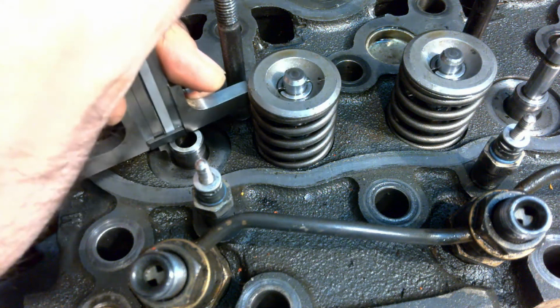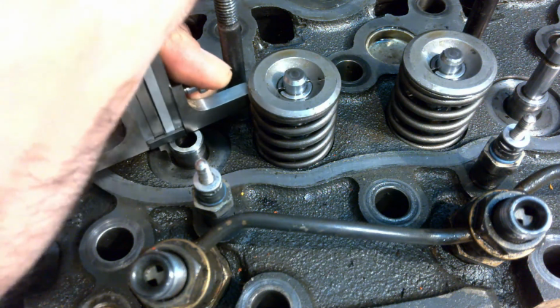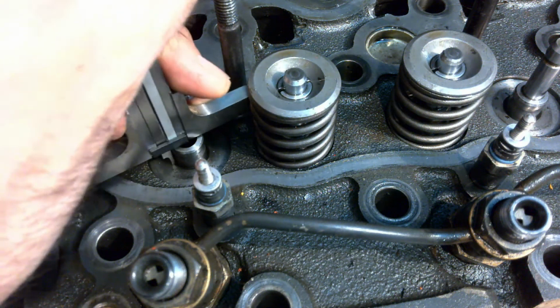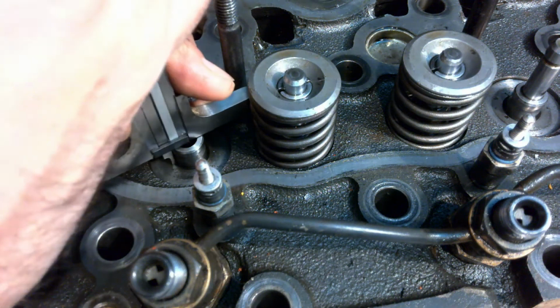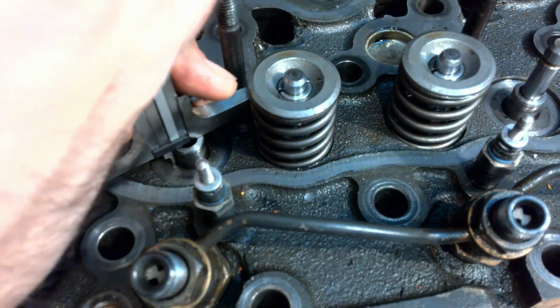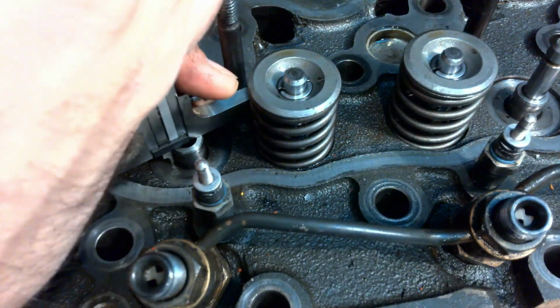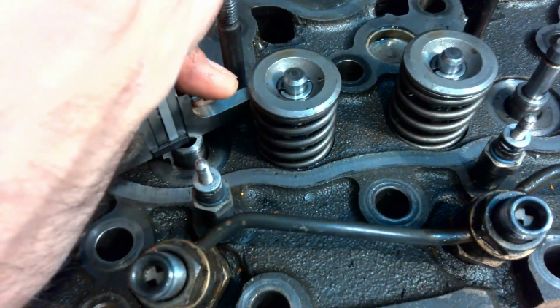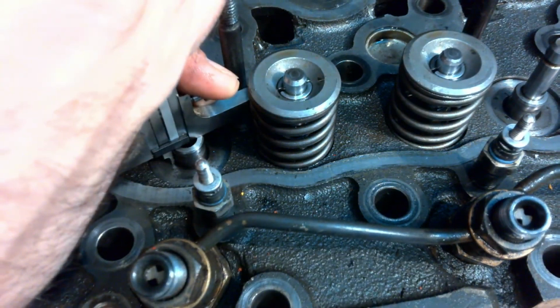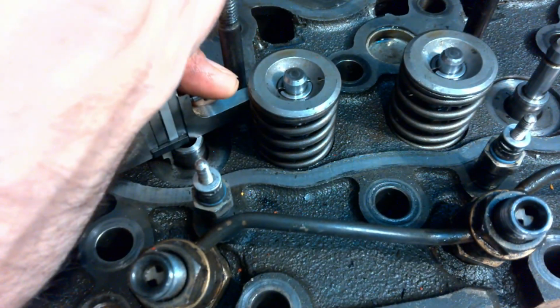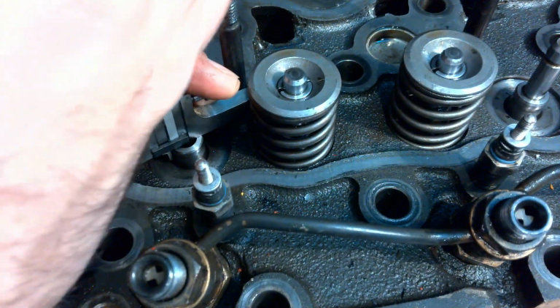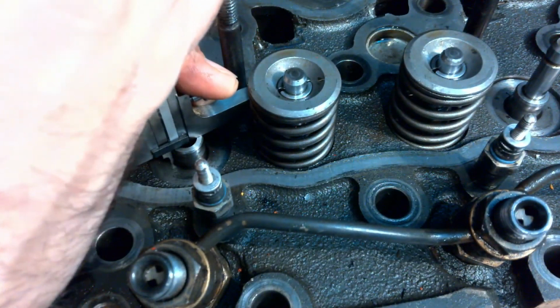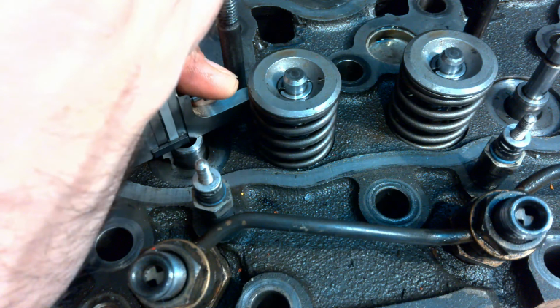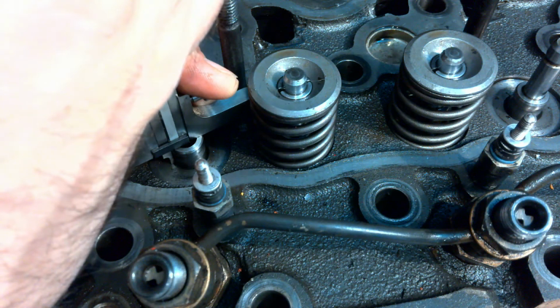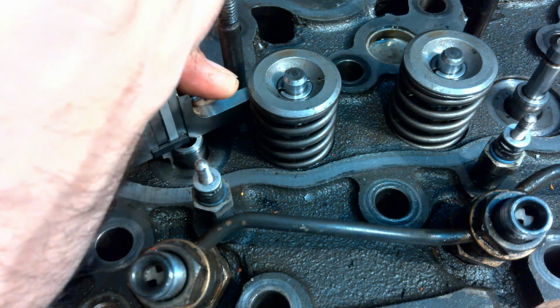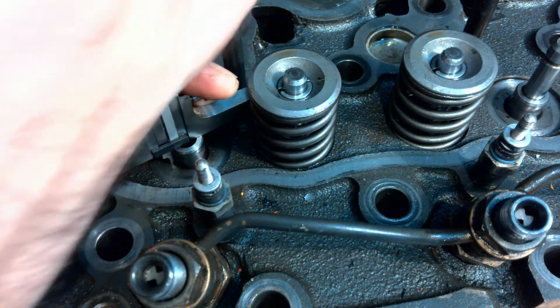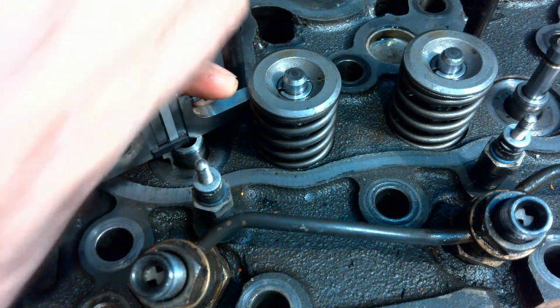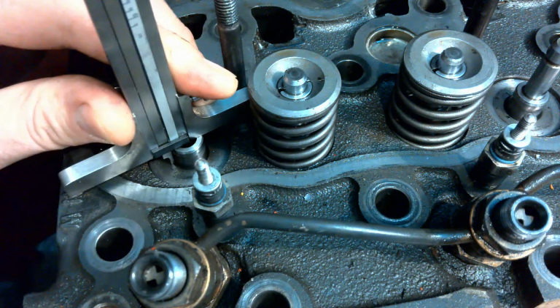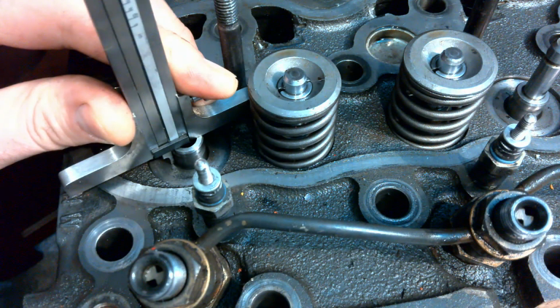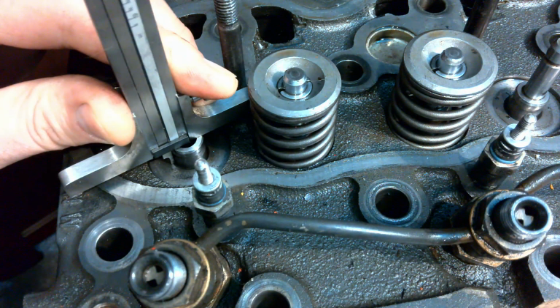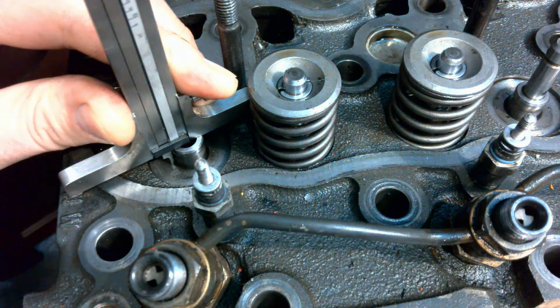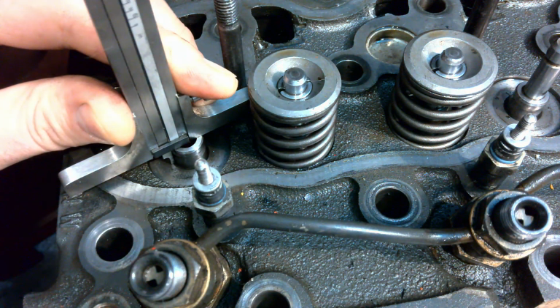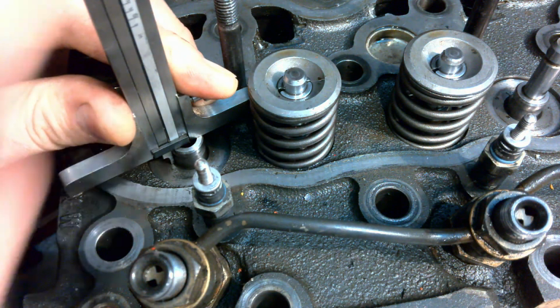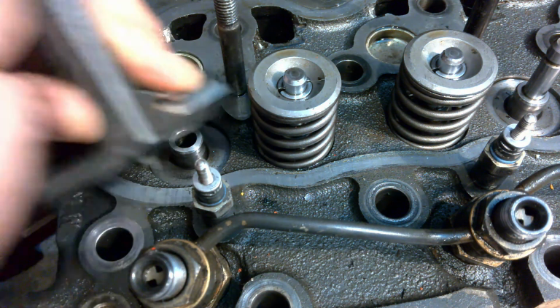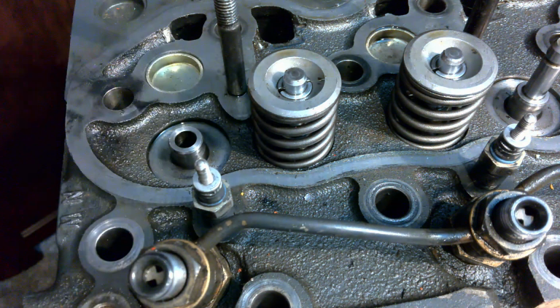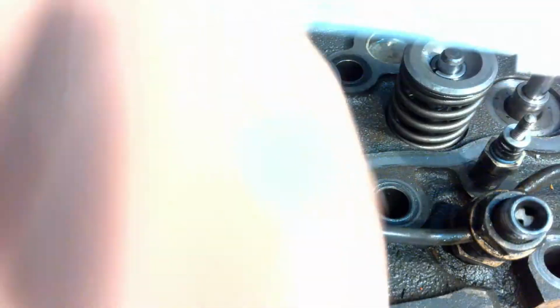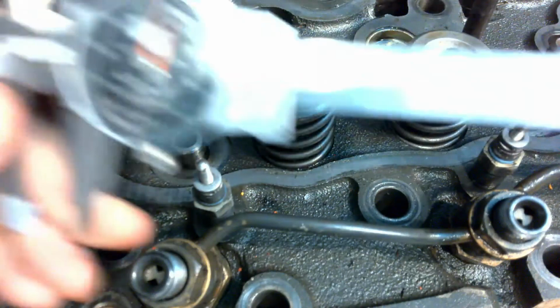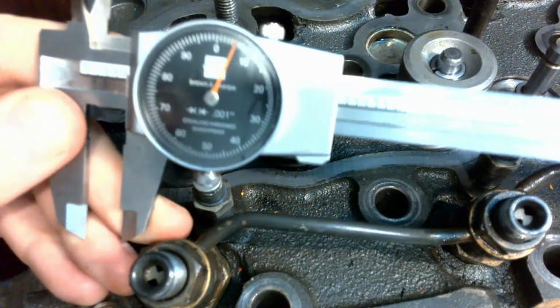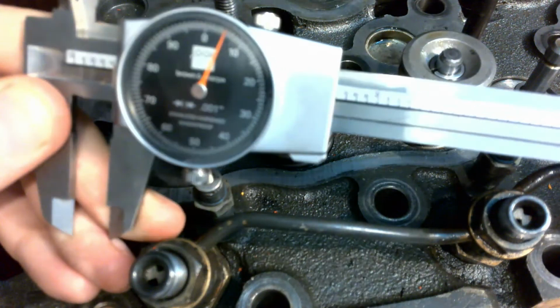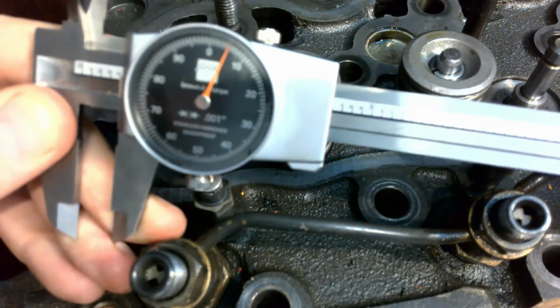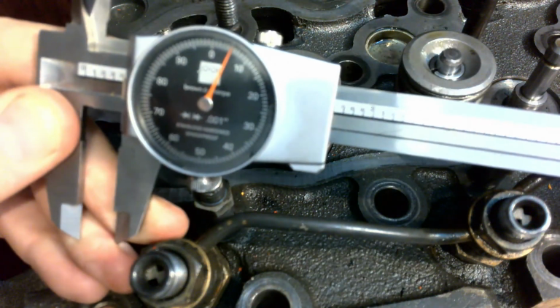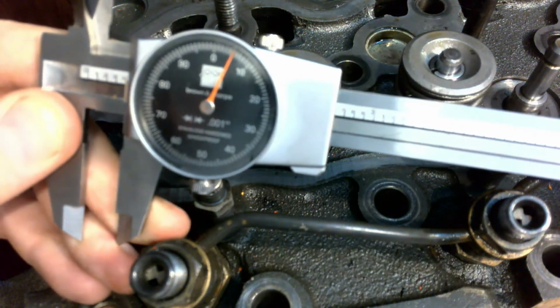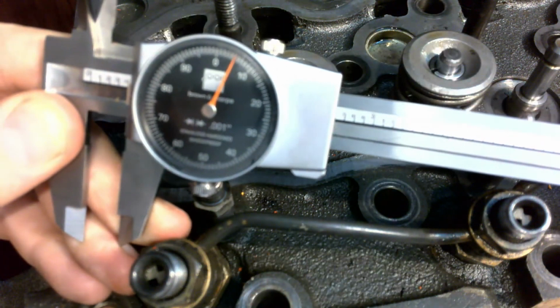We can just stick it on there nice and flat, take a good measurement, make sure everything's clean, and then take a reading of what that is.